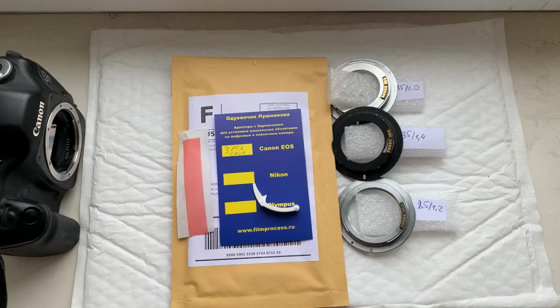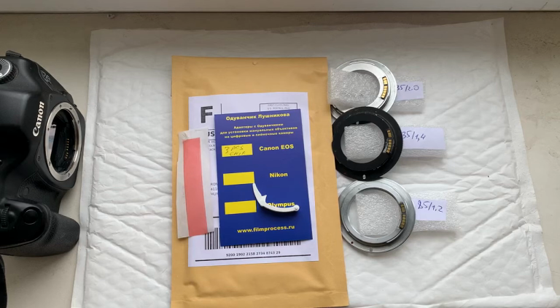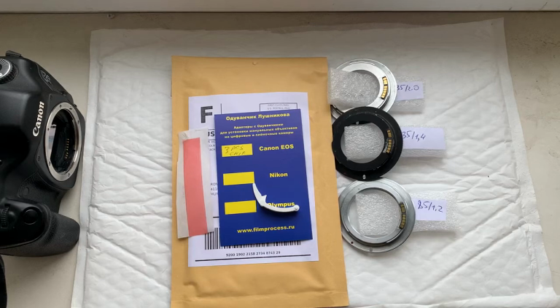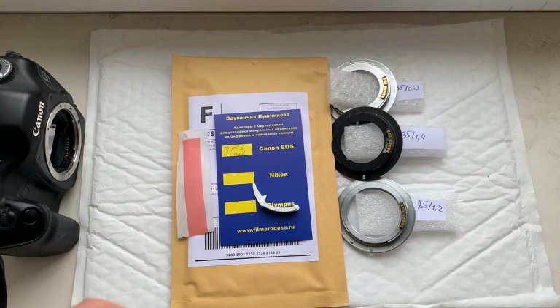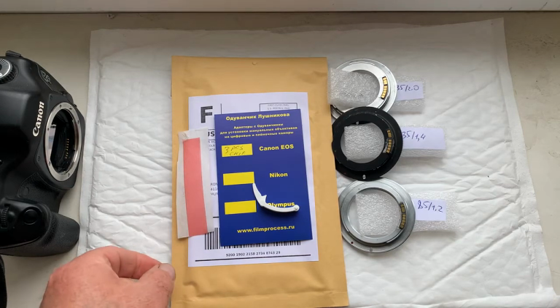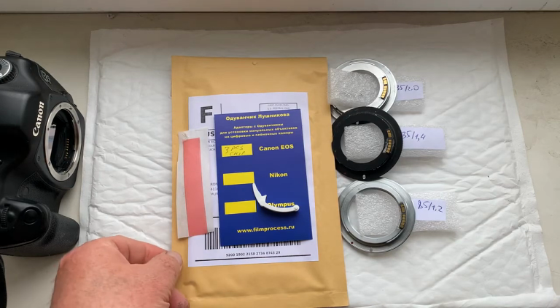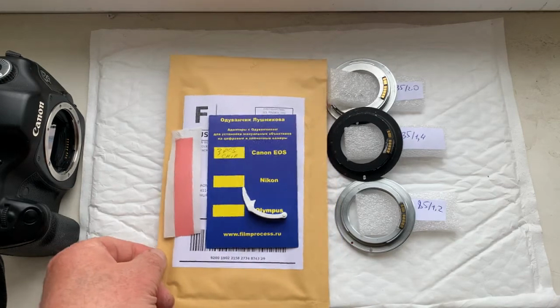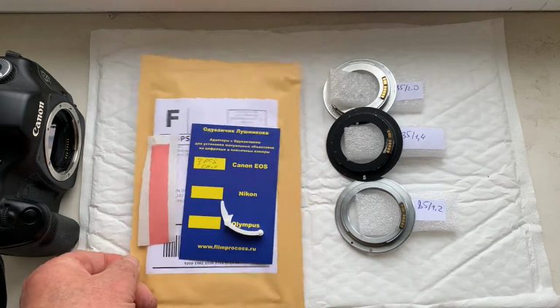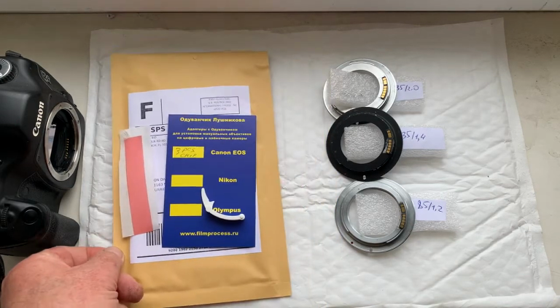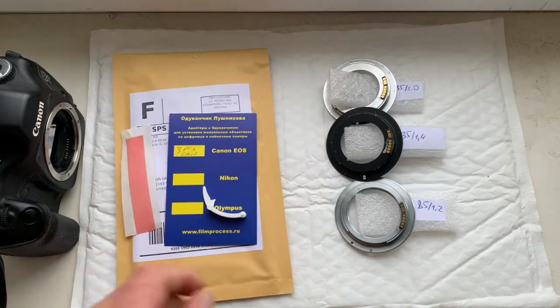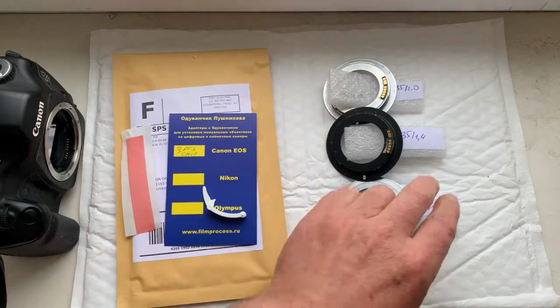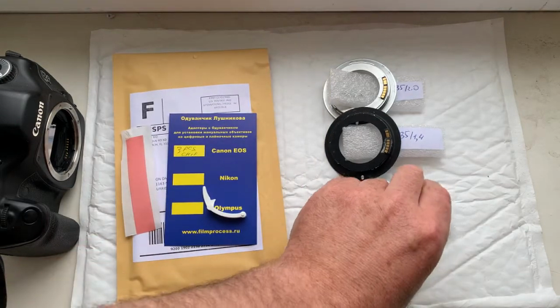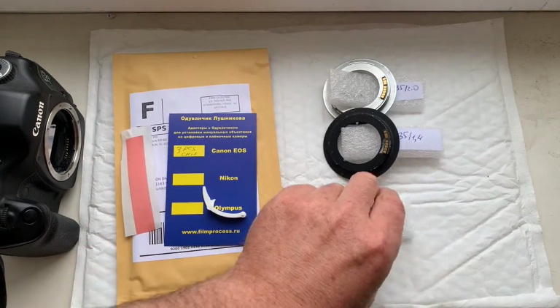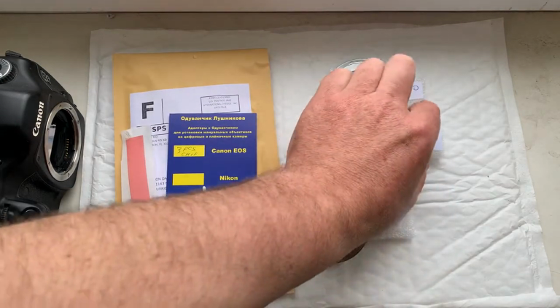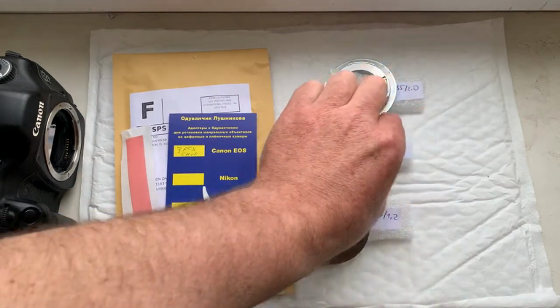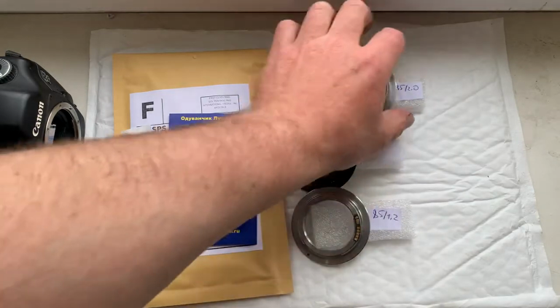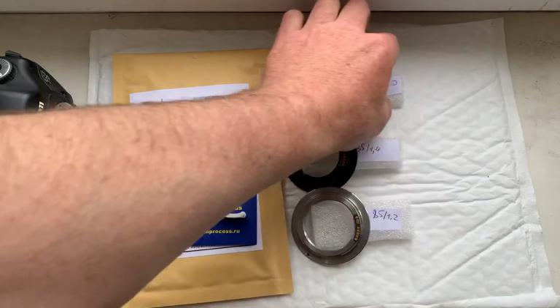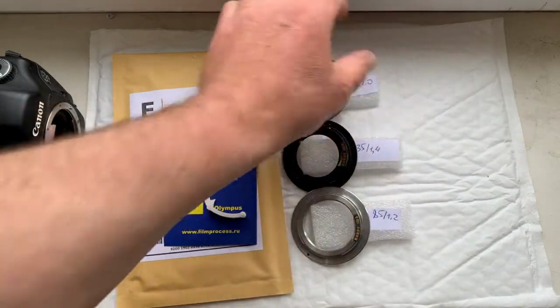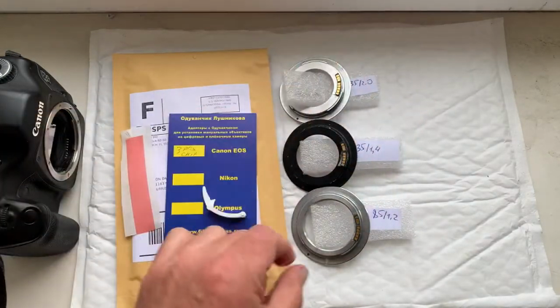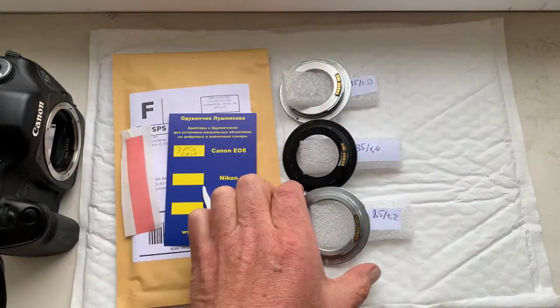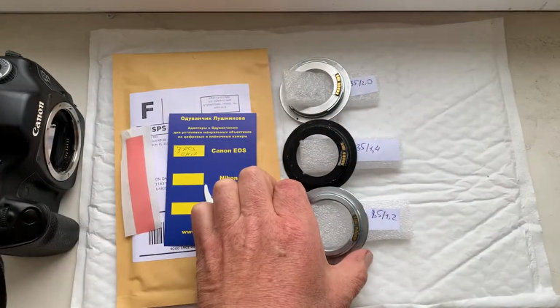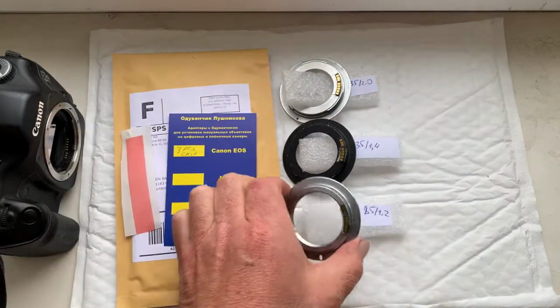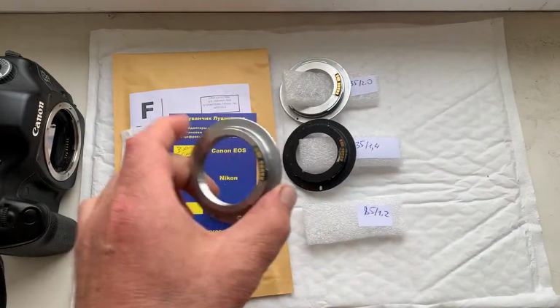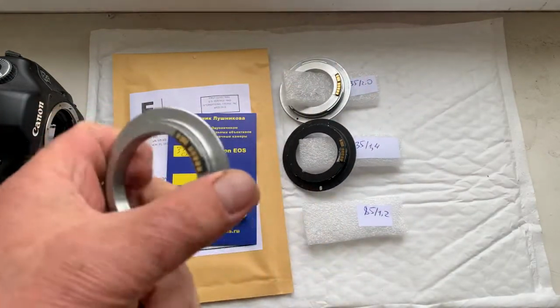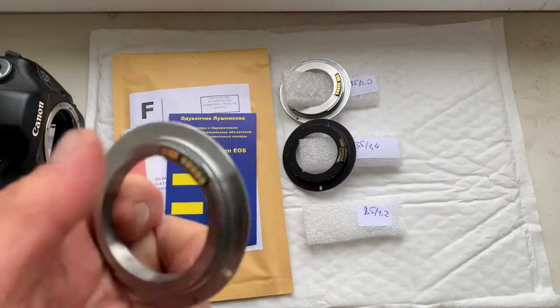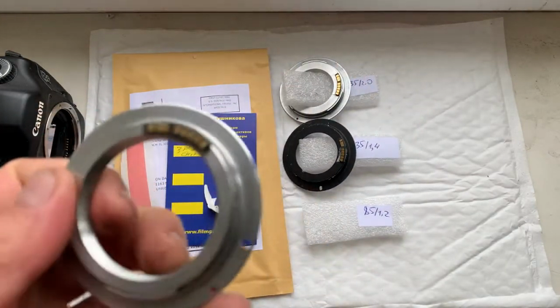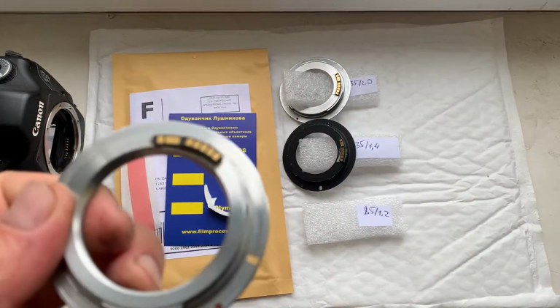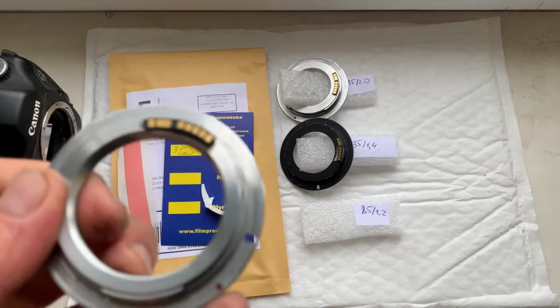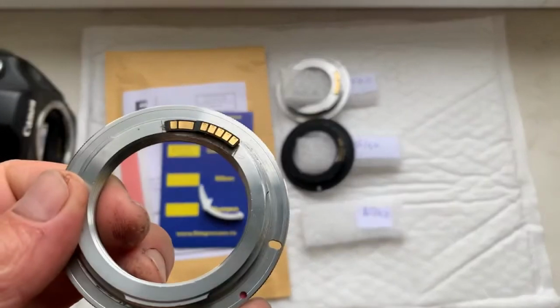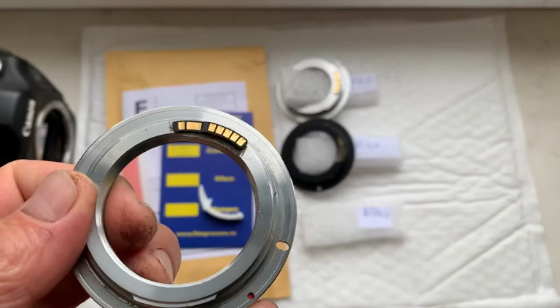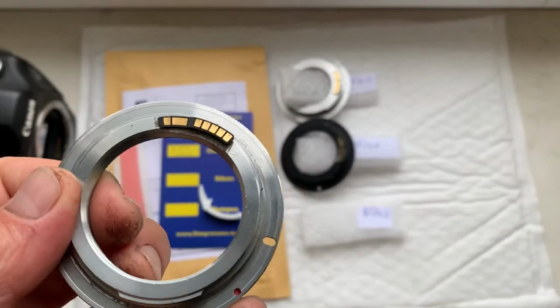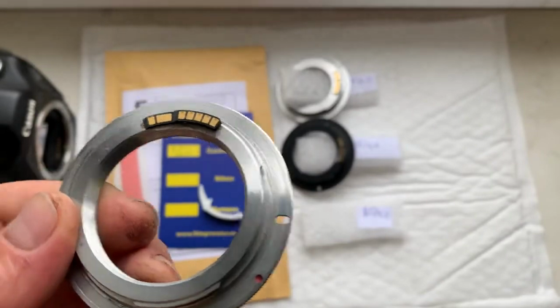Hello Ron, this video is about your chips. Now I check each chip in my camera. Look, this is the first chip.